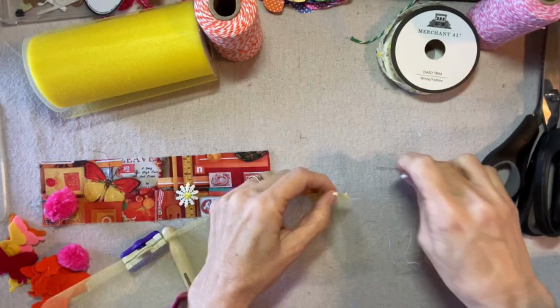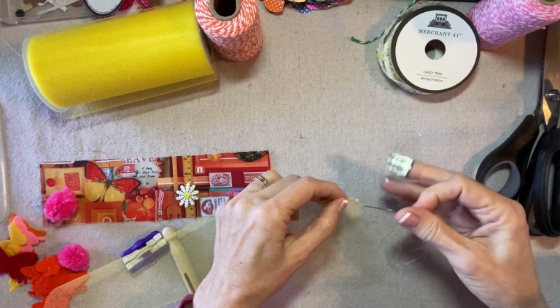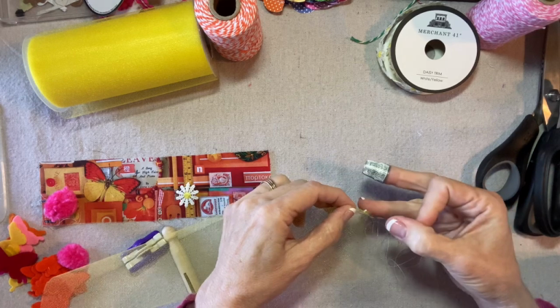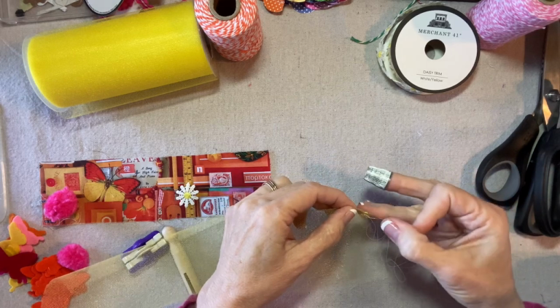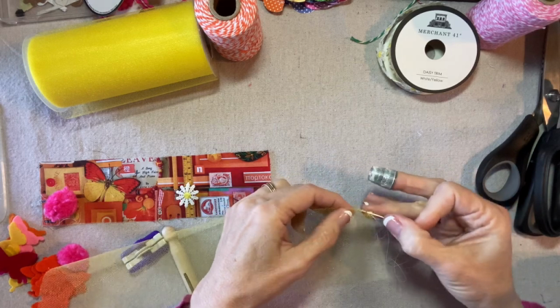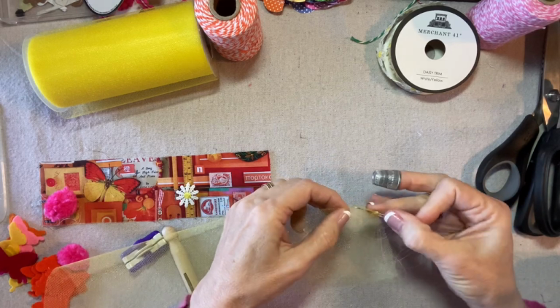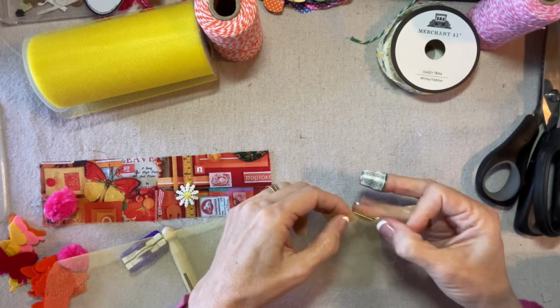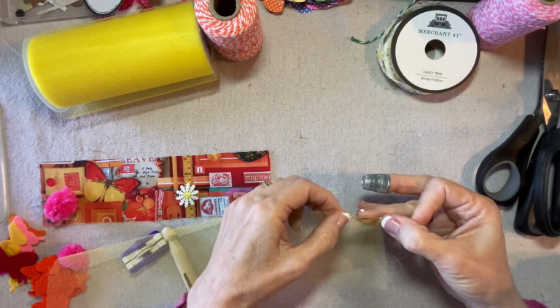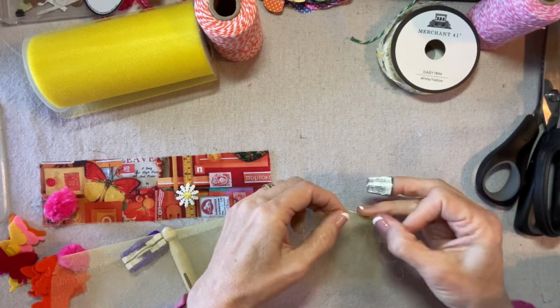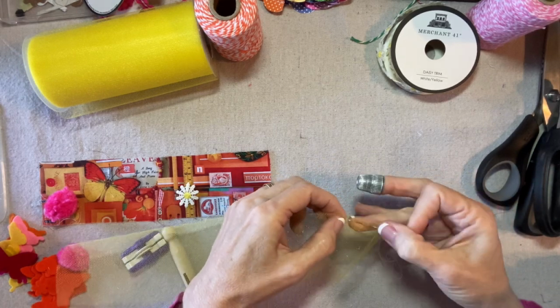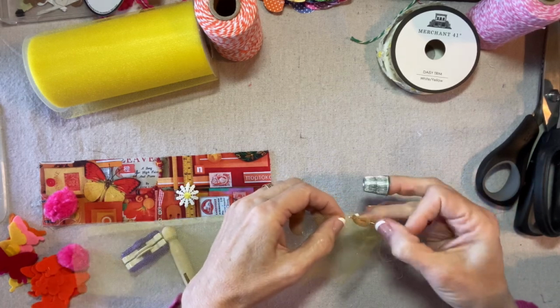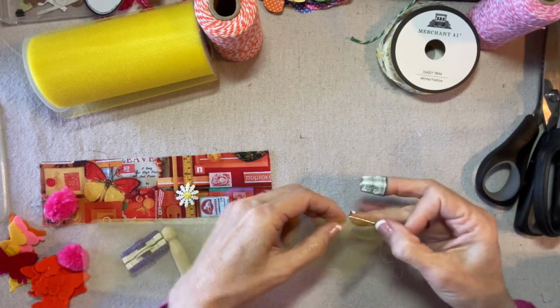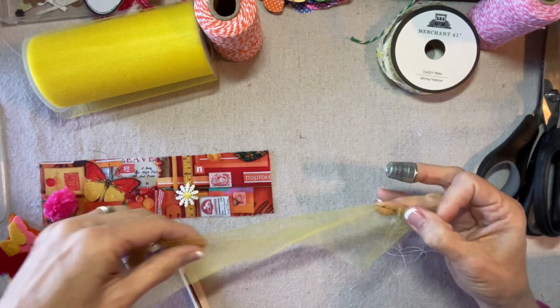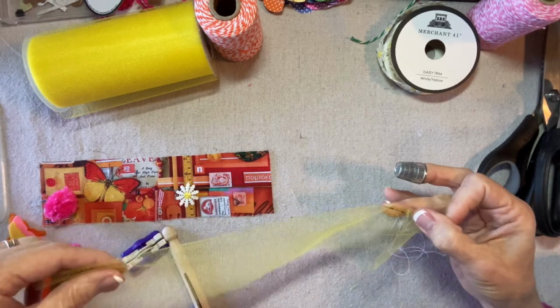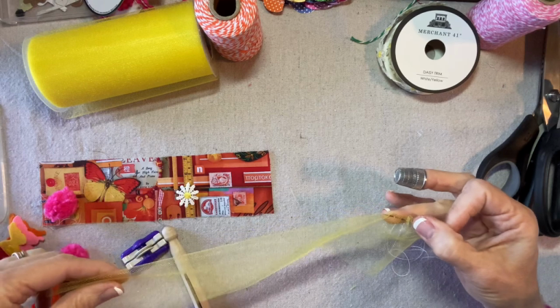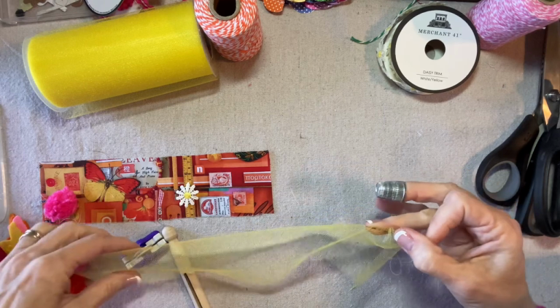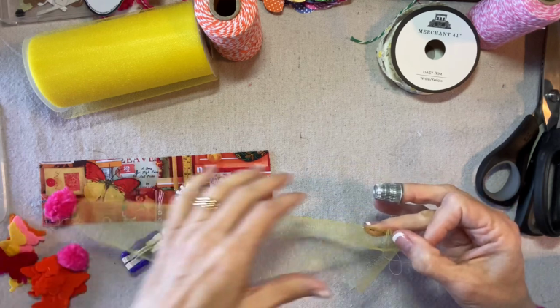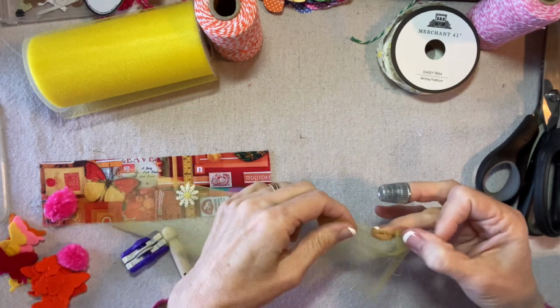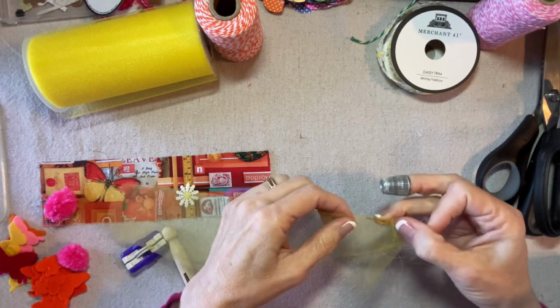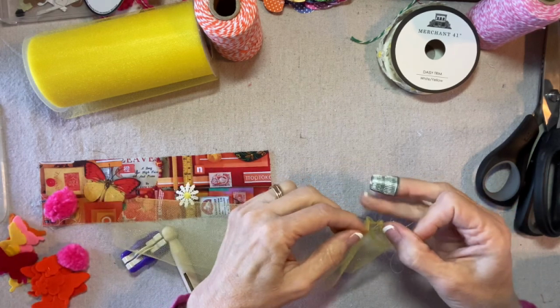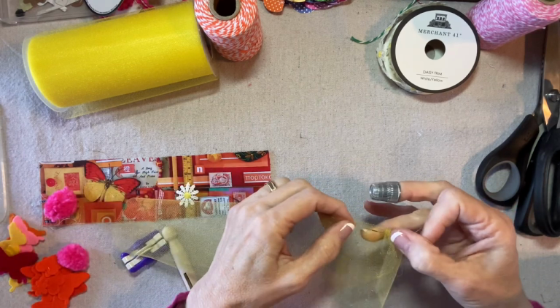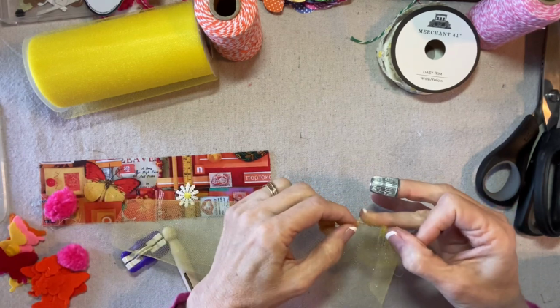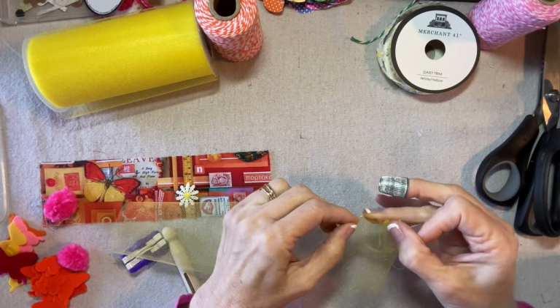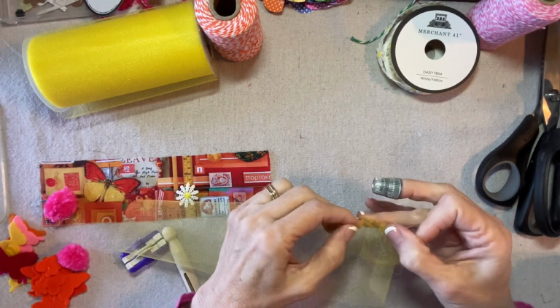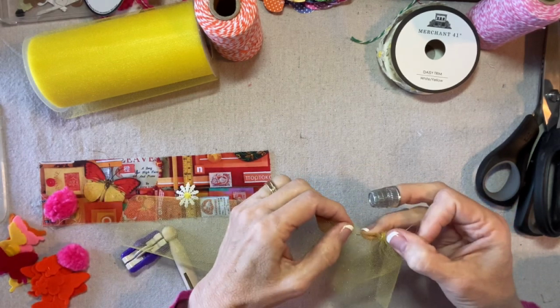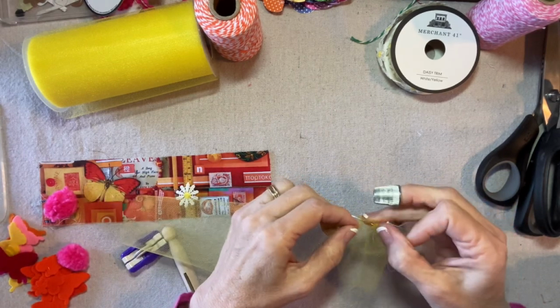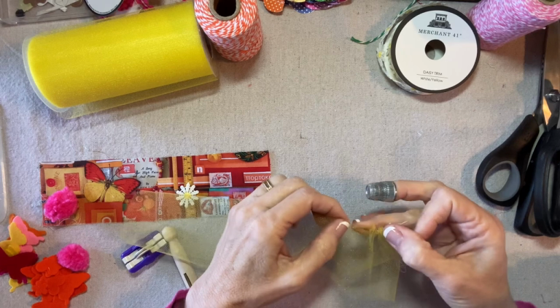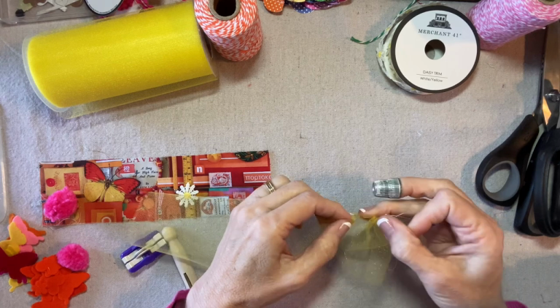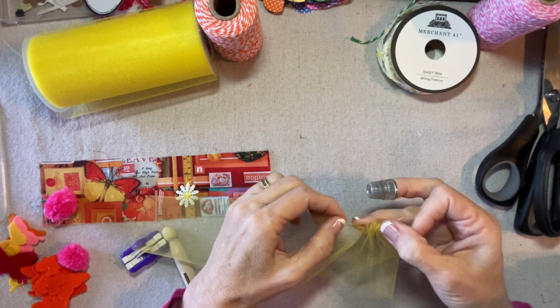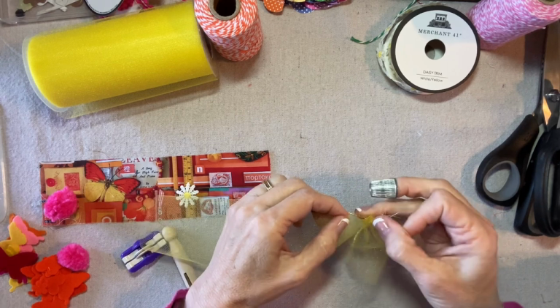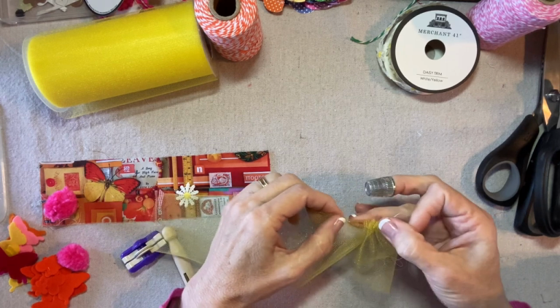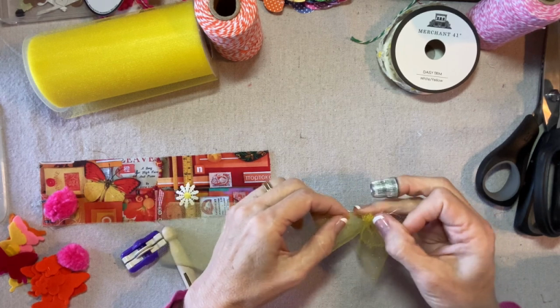I'll secure my thread and then I'll just sort of work along. It doesn't have to be perfect. In fact, you can trim it at the end to line everything up. So let's just gather it up.